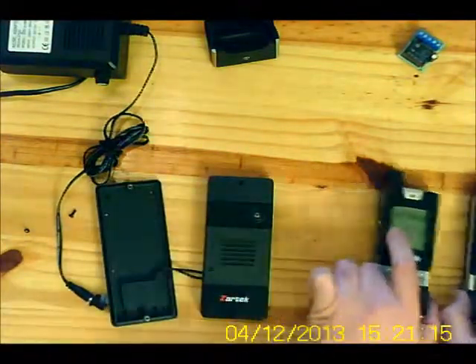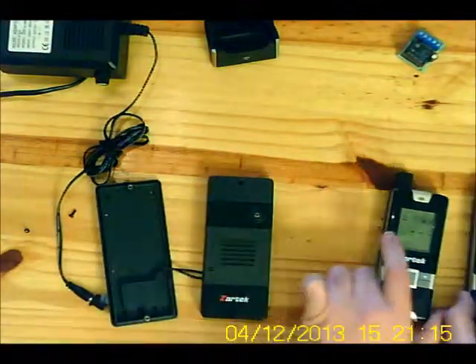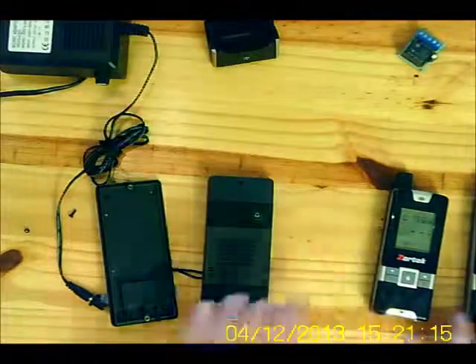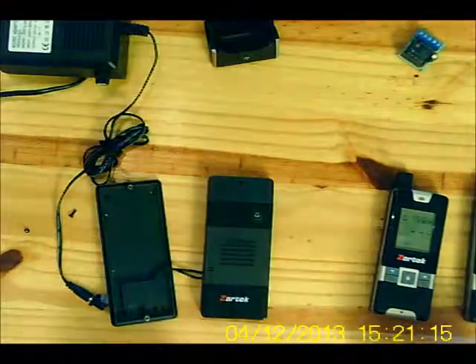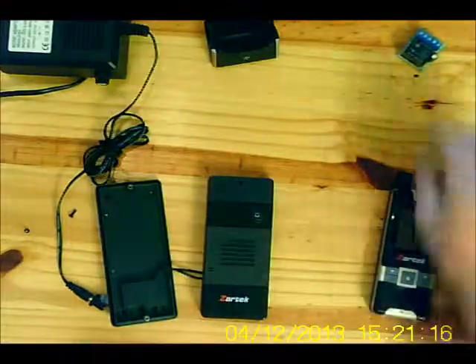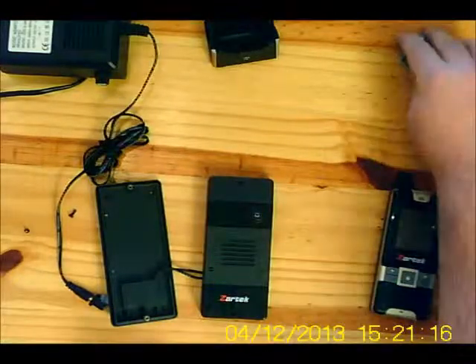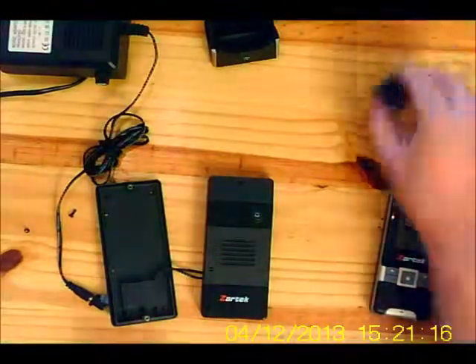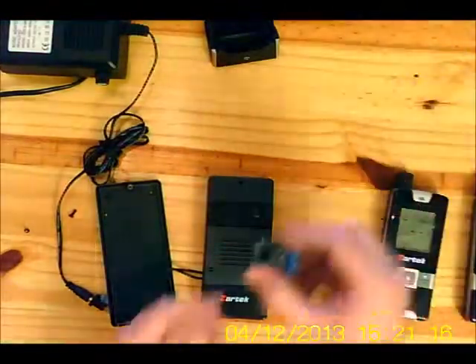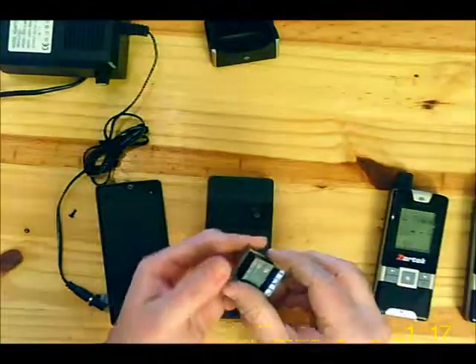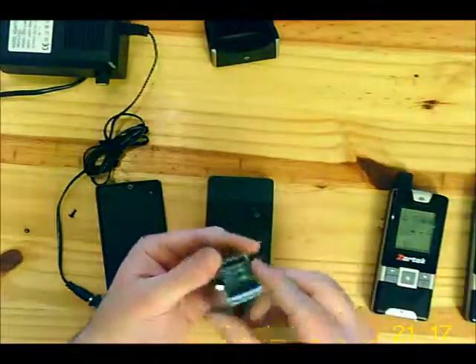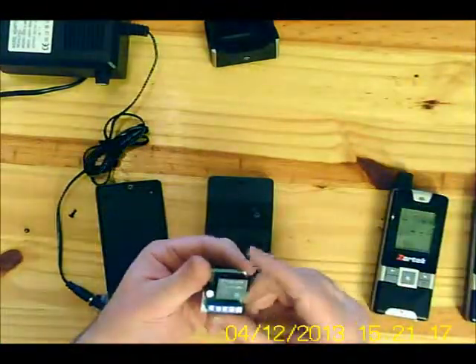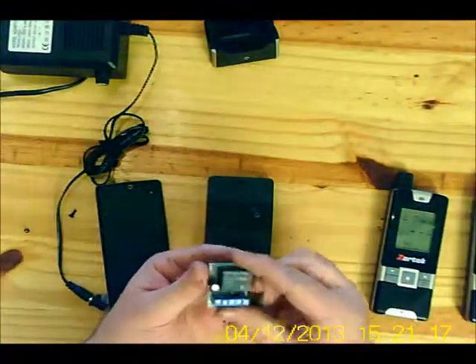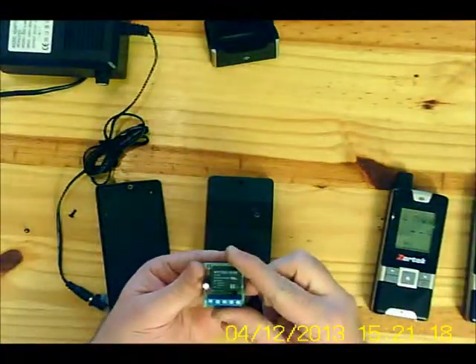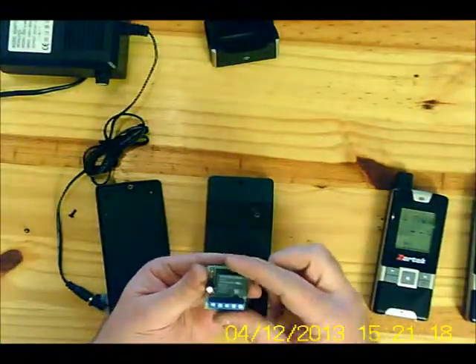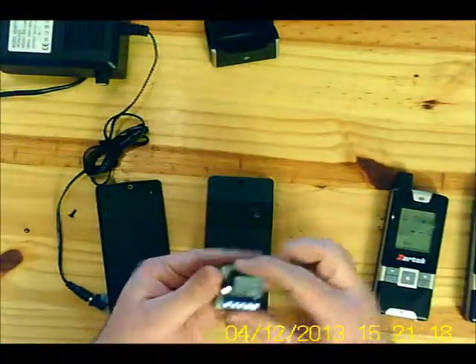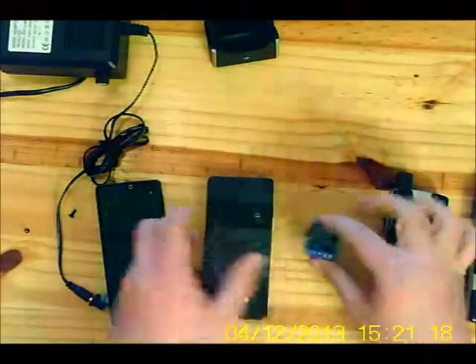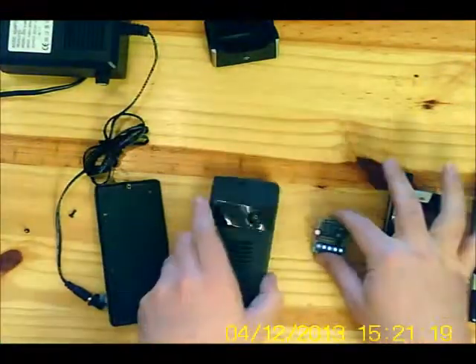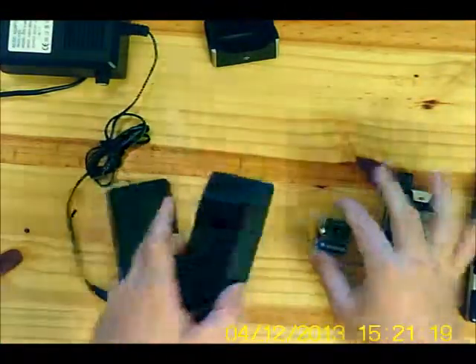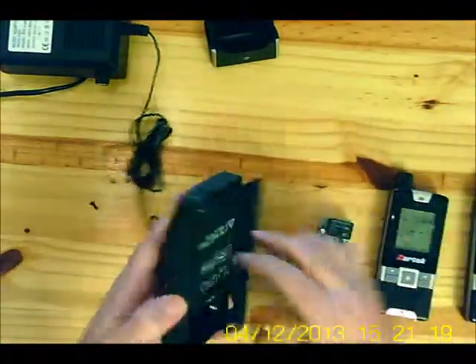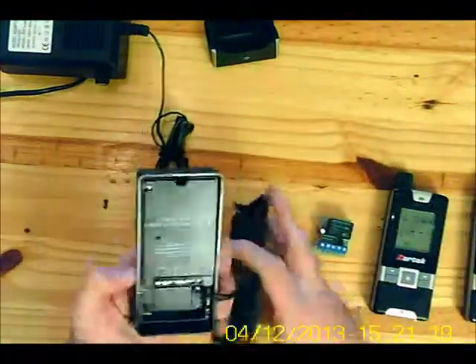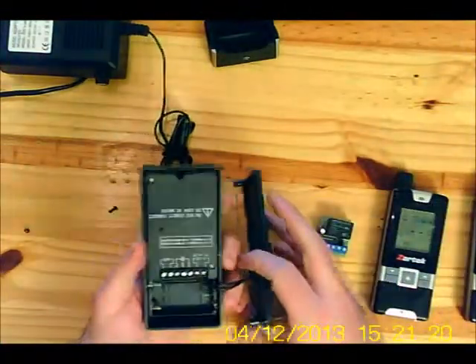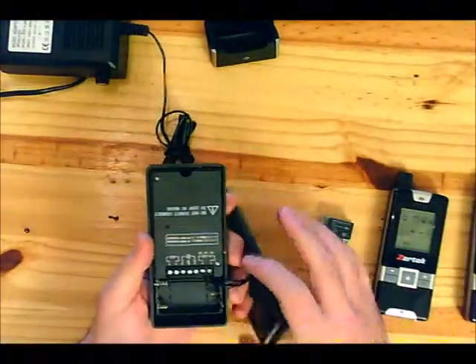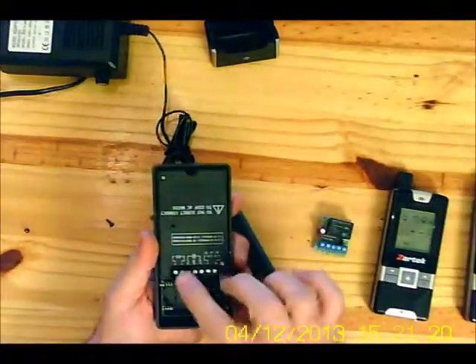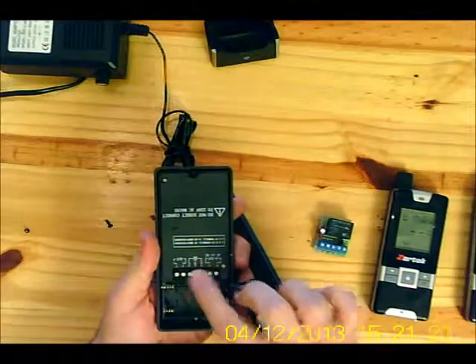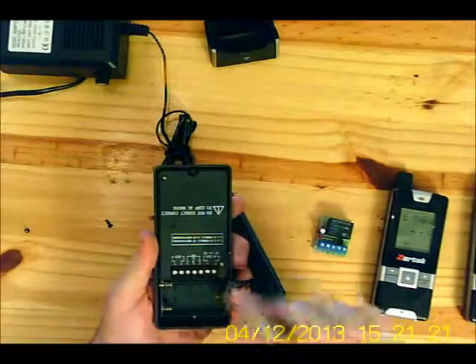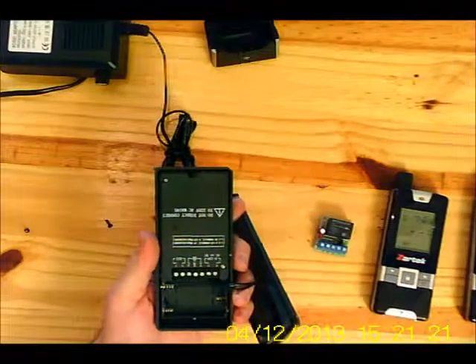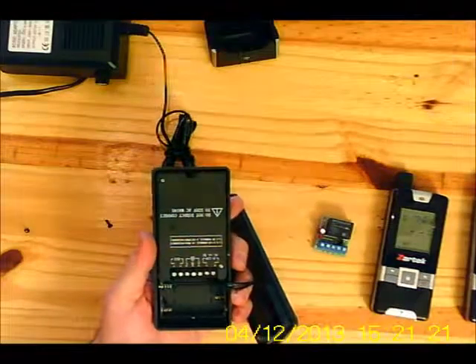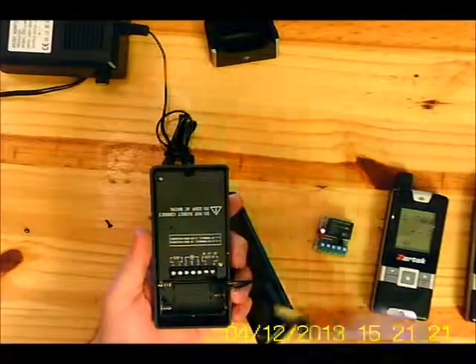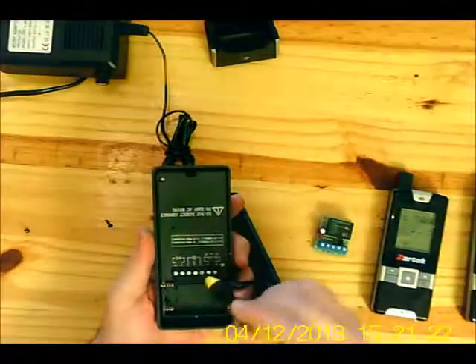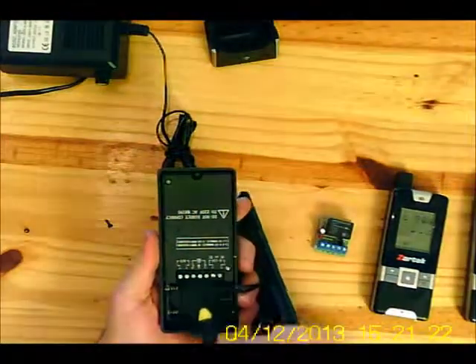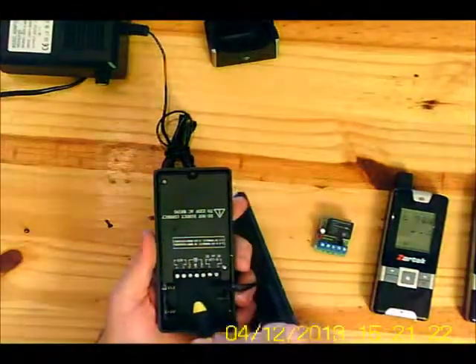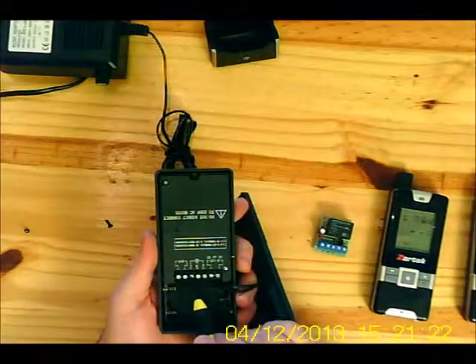Next, we will connect the relay board. Here is the relay board. Locate the connector block at the back of the gate station.